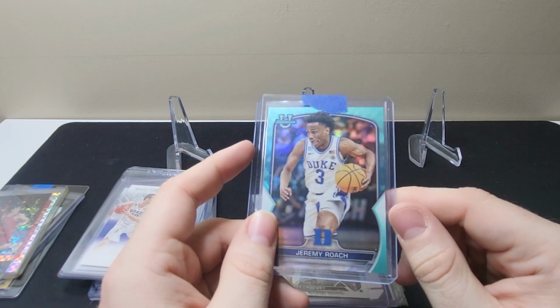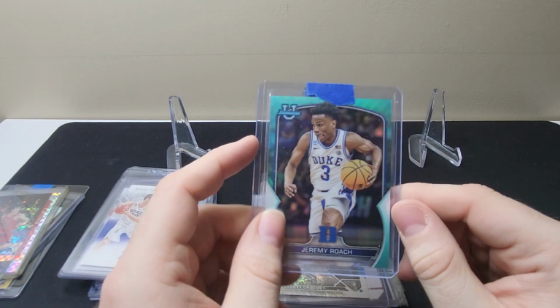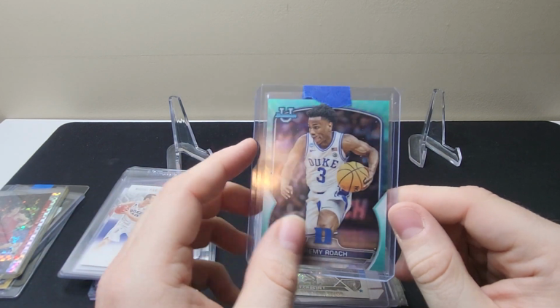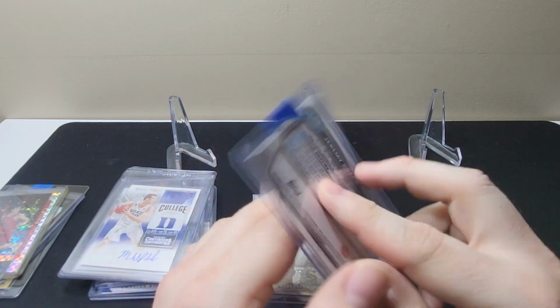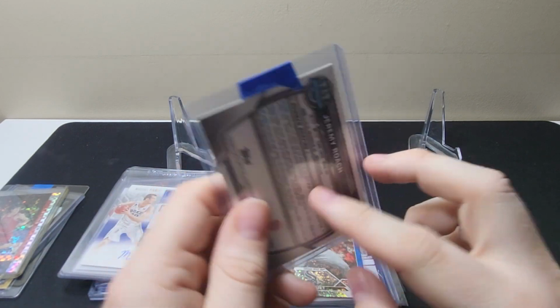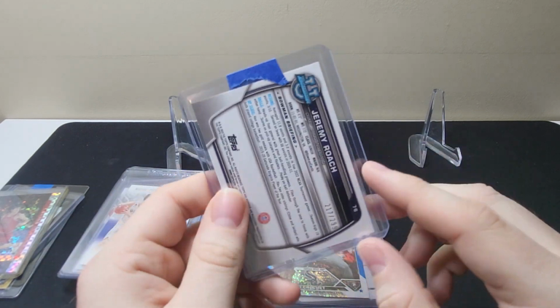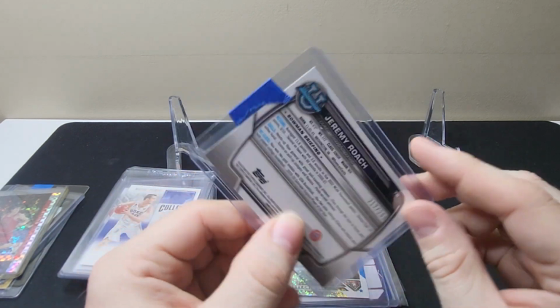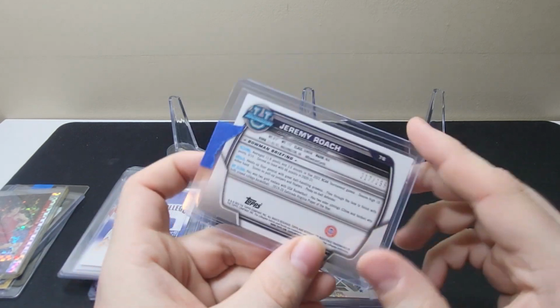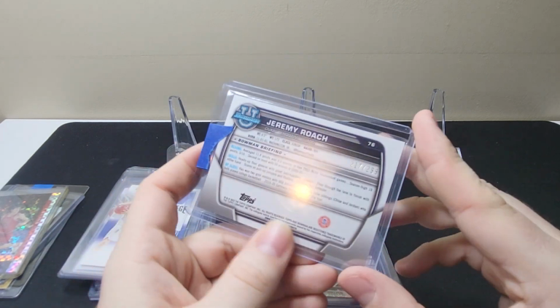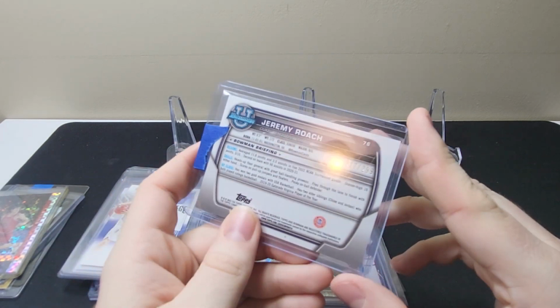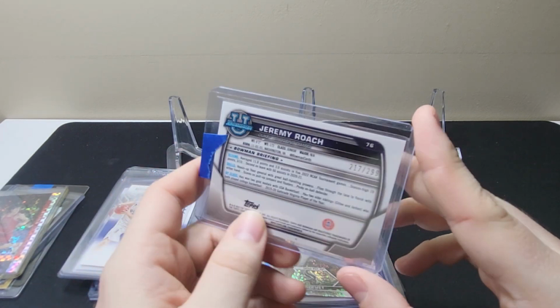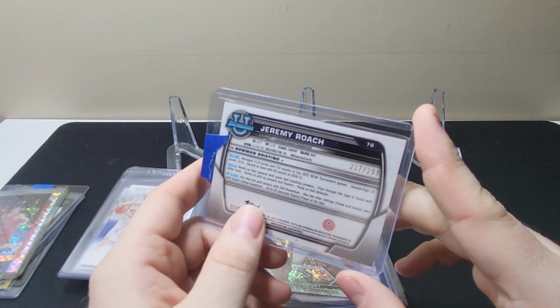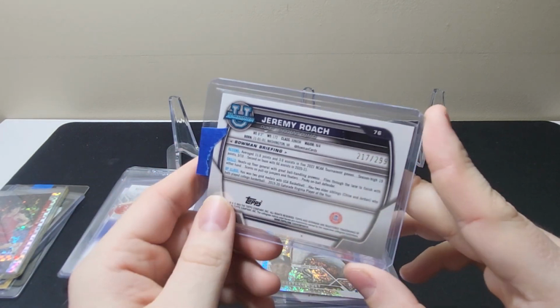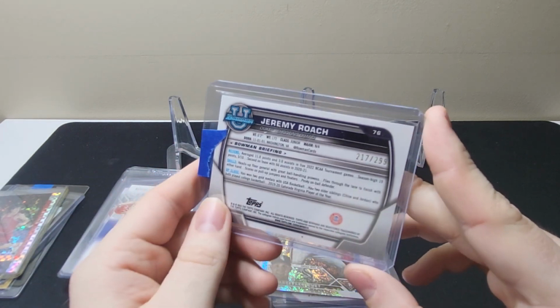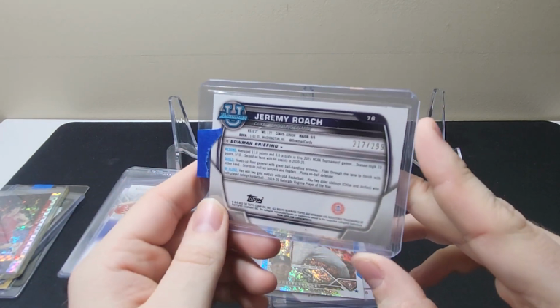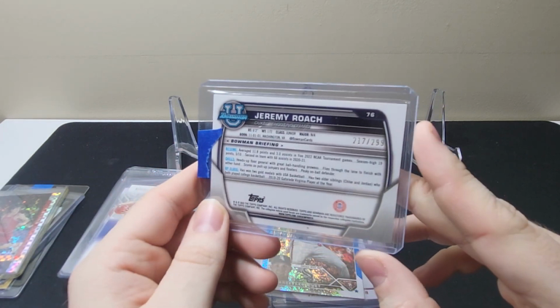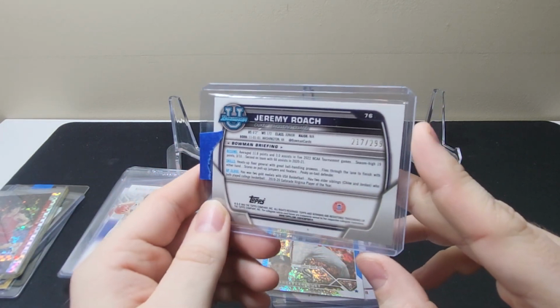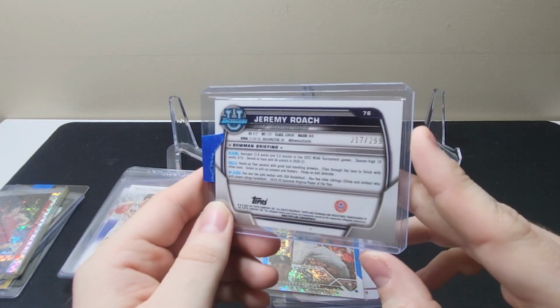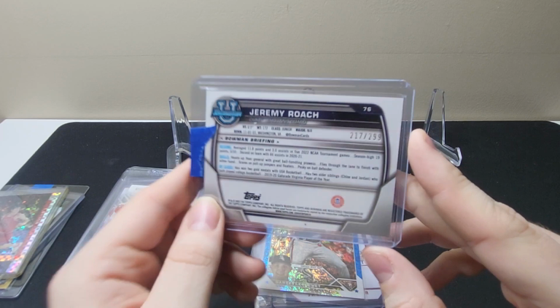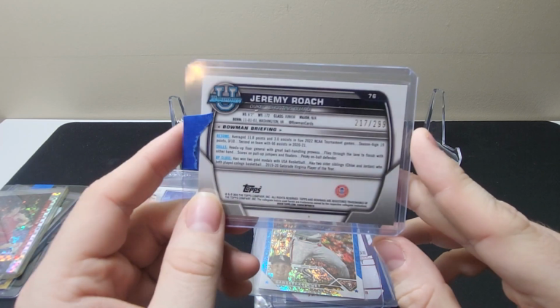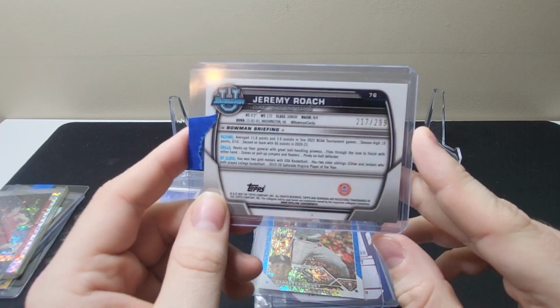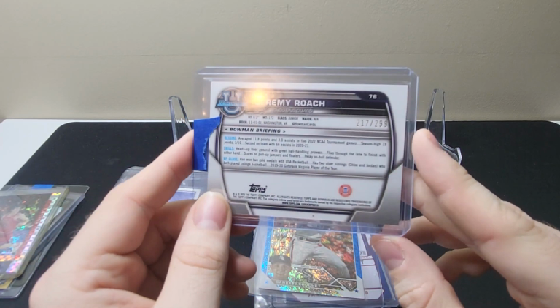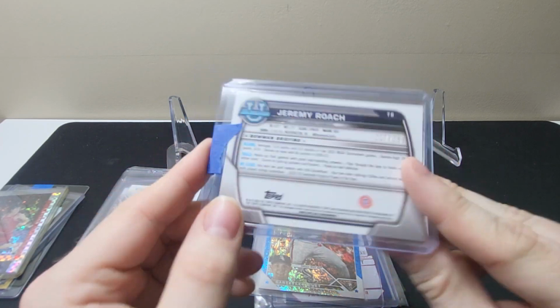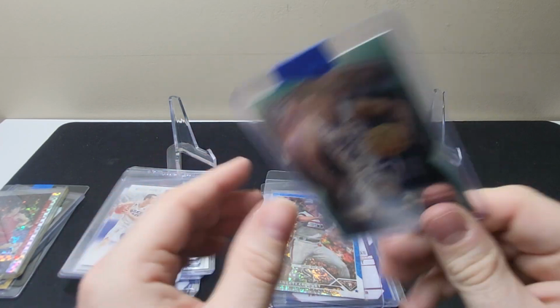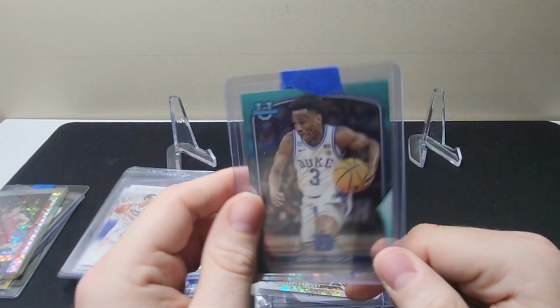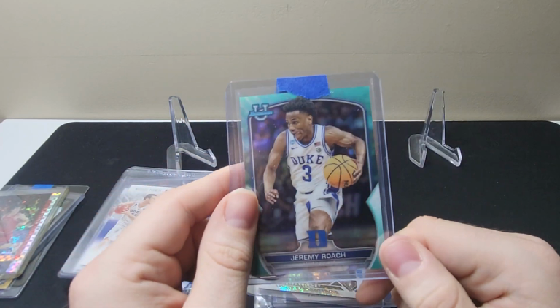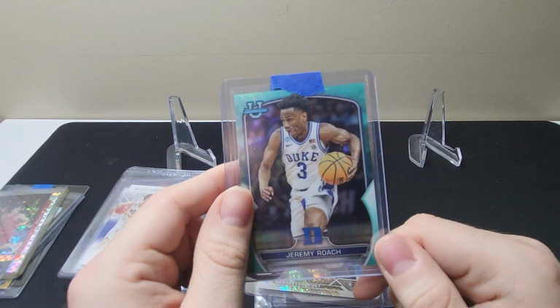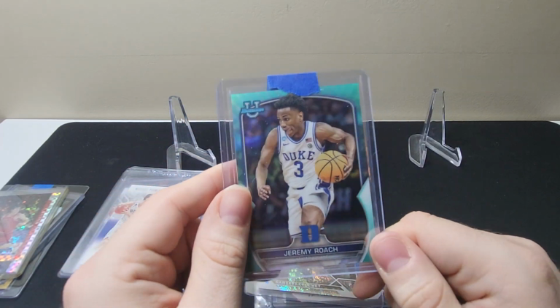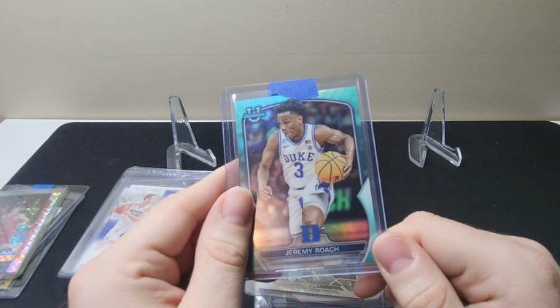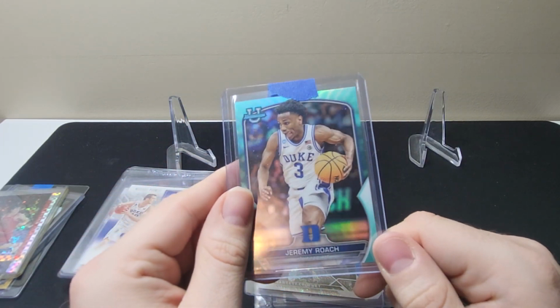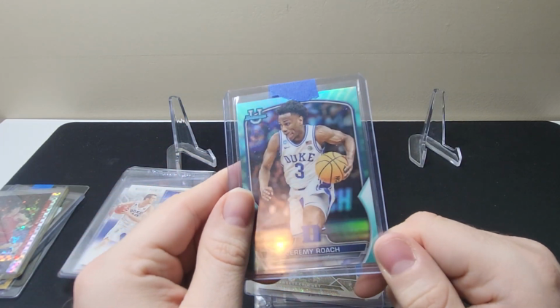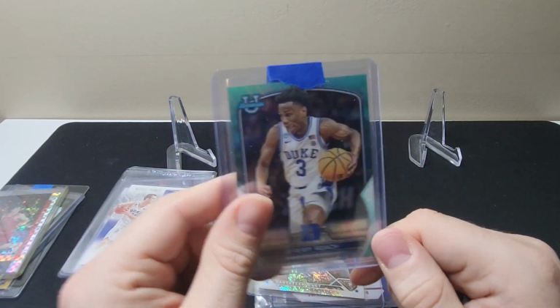Jeremy Roach Bowman U — he just transferred to Baylor, unfortunately. $2.99, I think this is the teal.